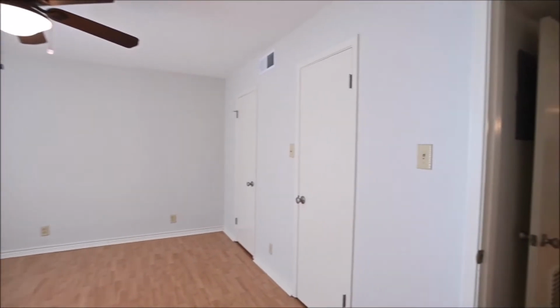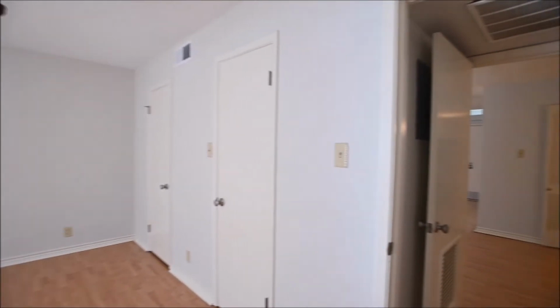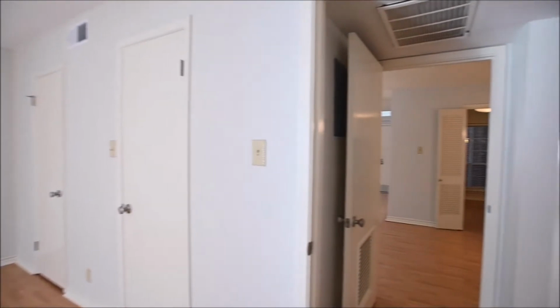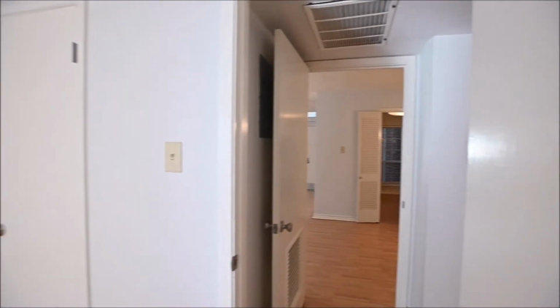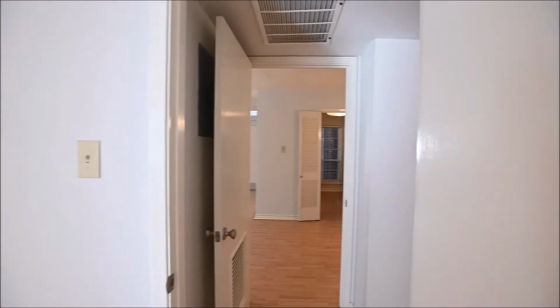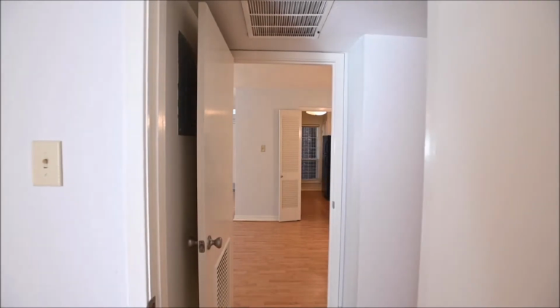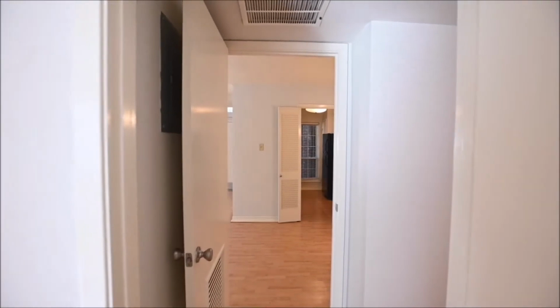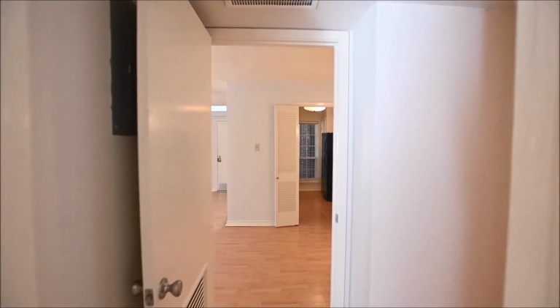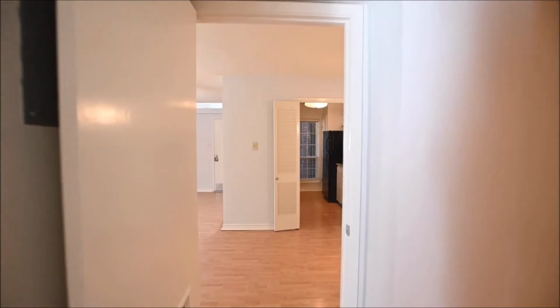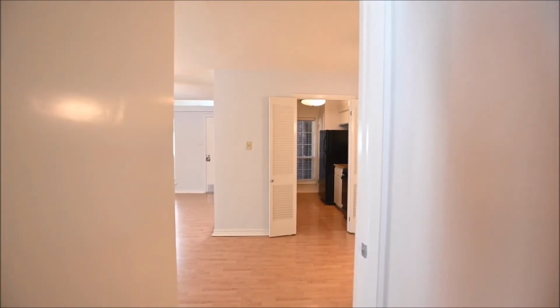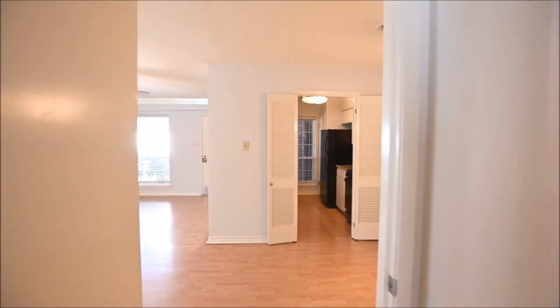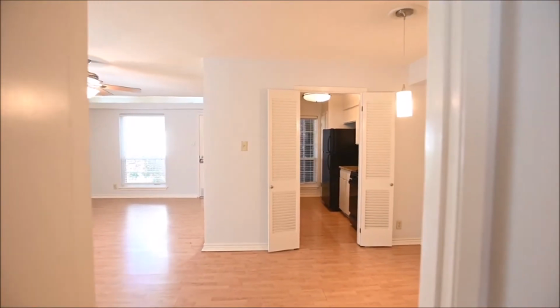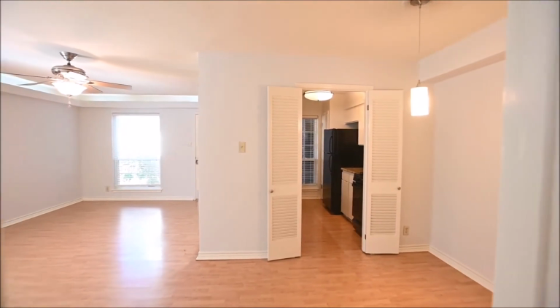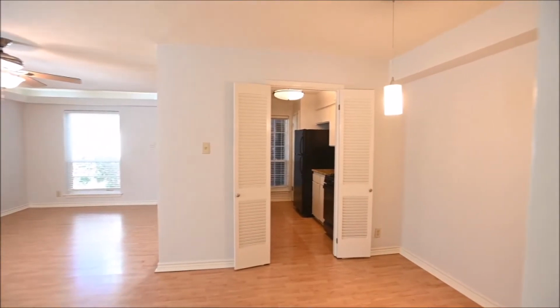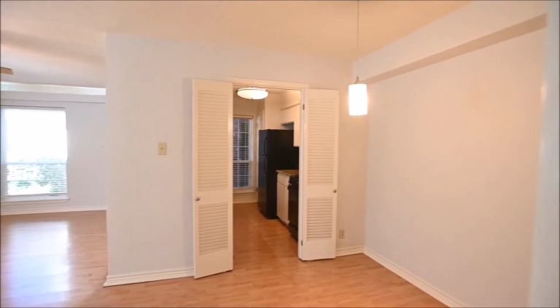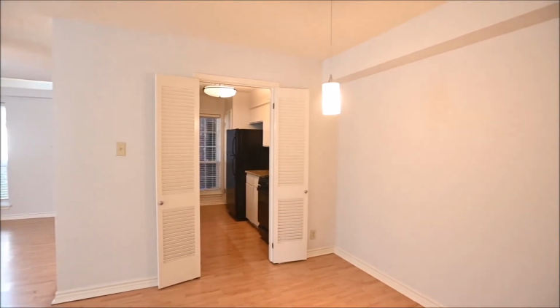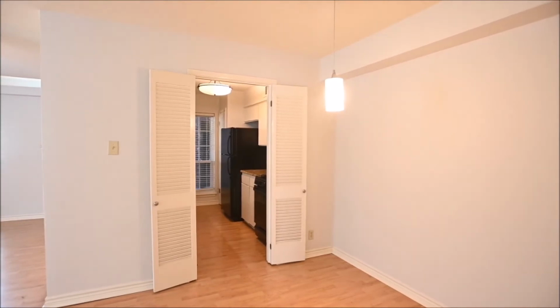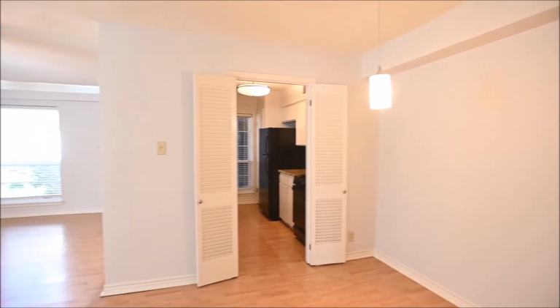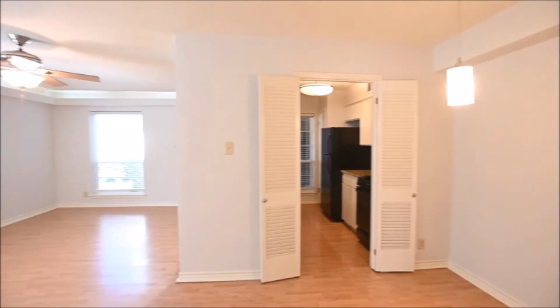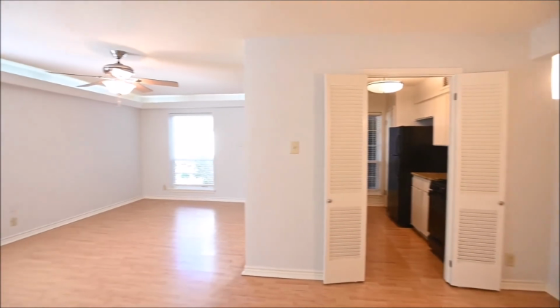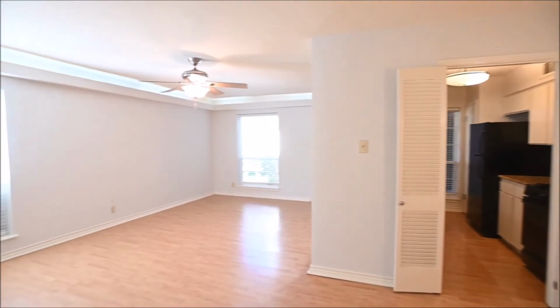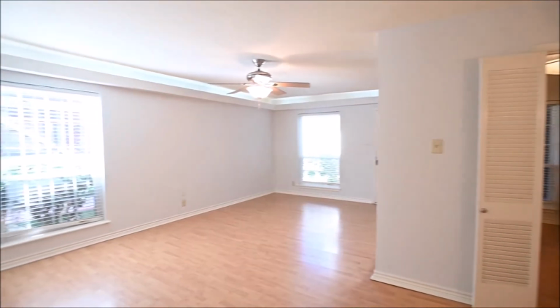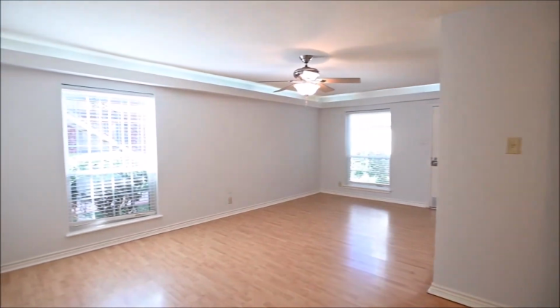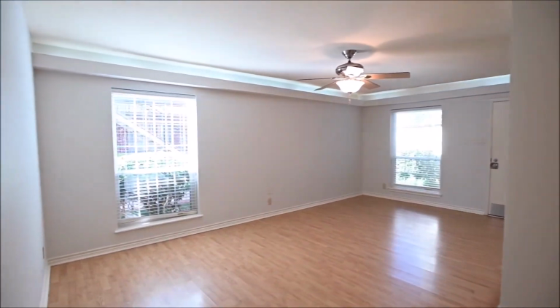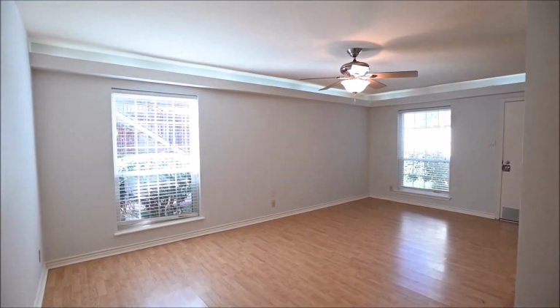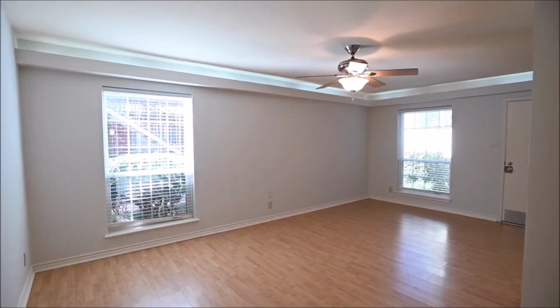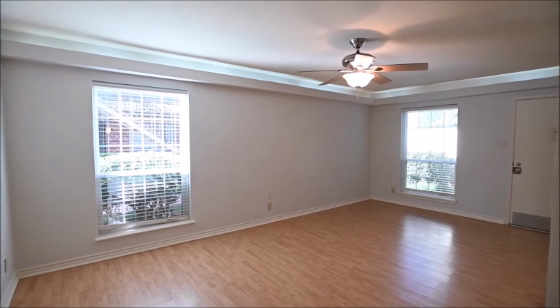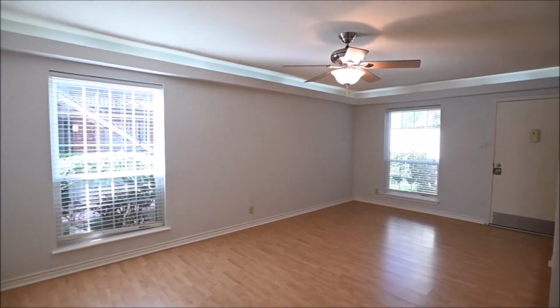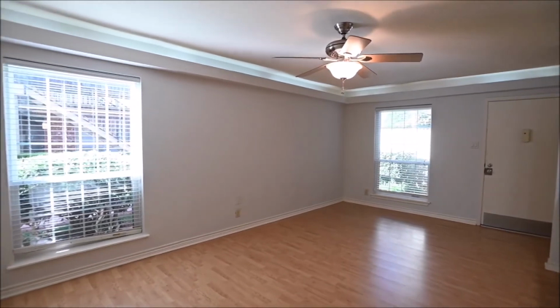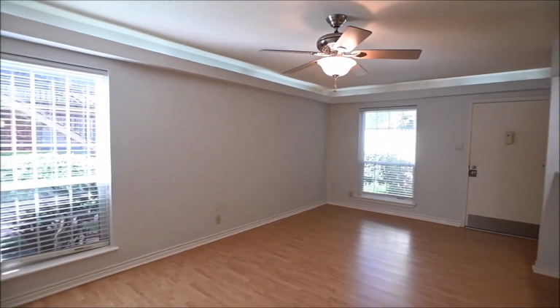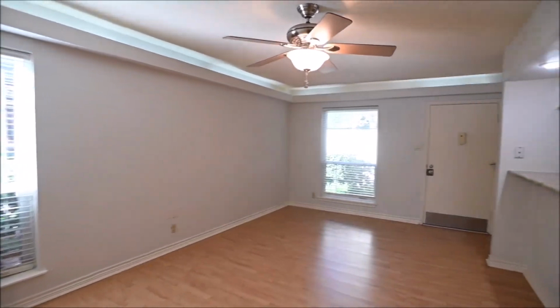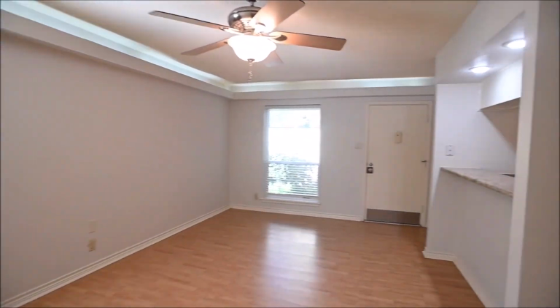Thank you for taking the time to watch today's virtual tour. If you have any questions, comments, or concerns, we'd love to hear from you on our website at rollingwoodmanagement.com. There you can also view all of our other currently available properties and more. We do appreciate it.